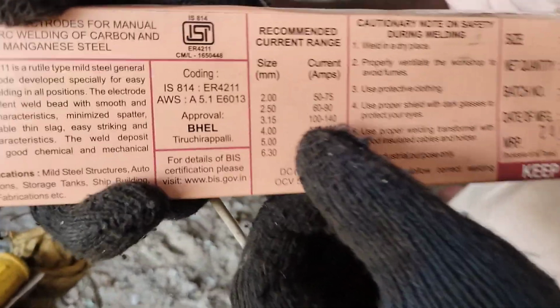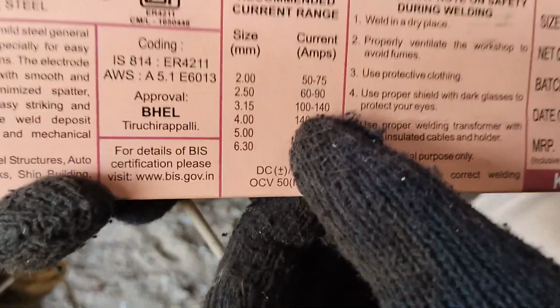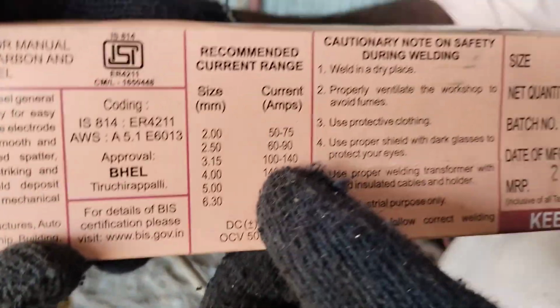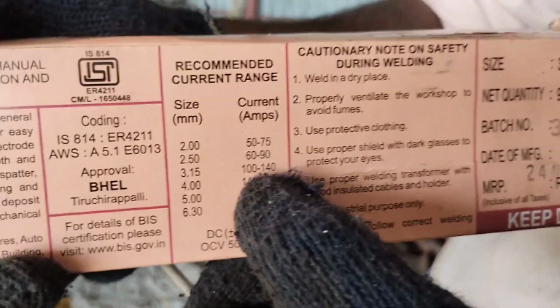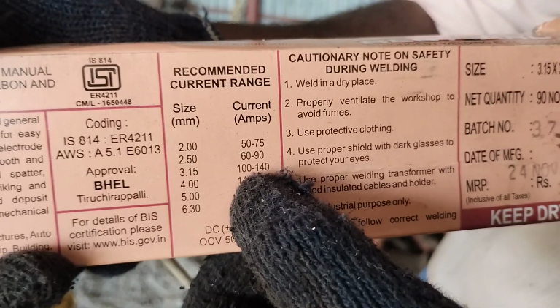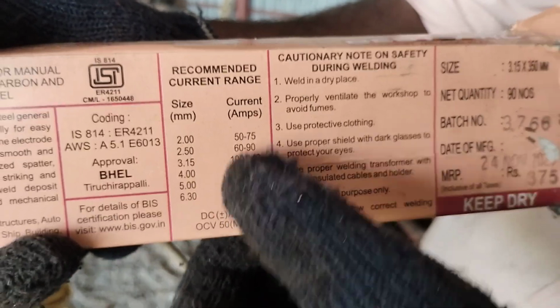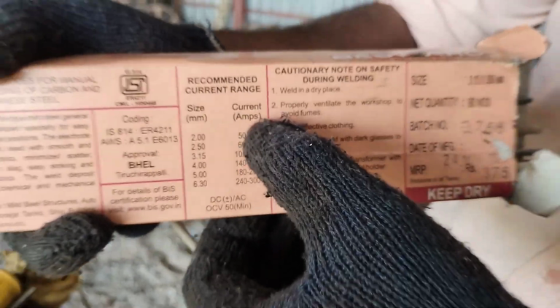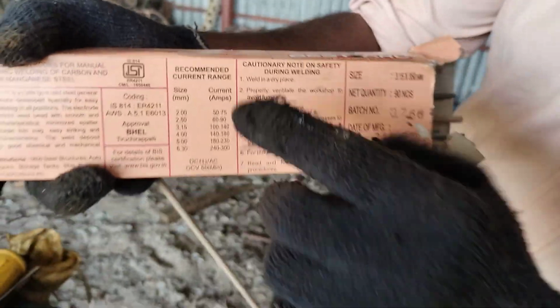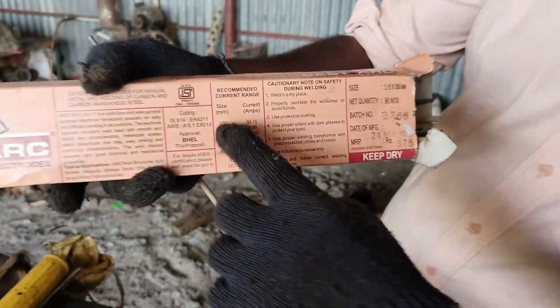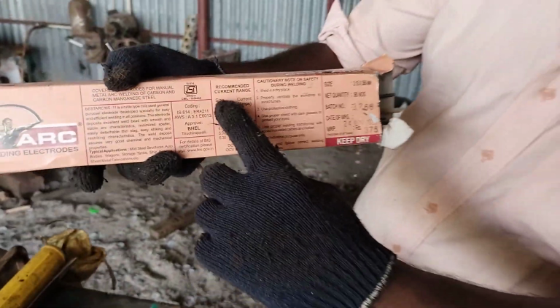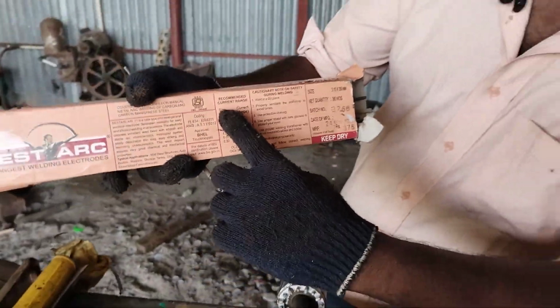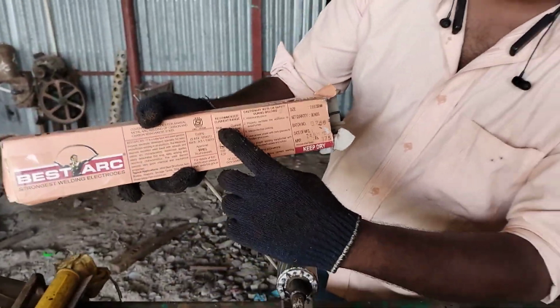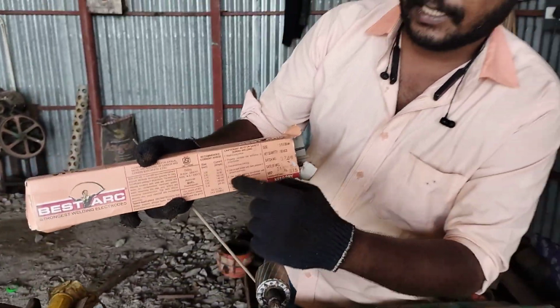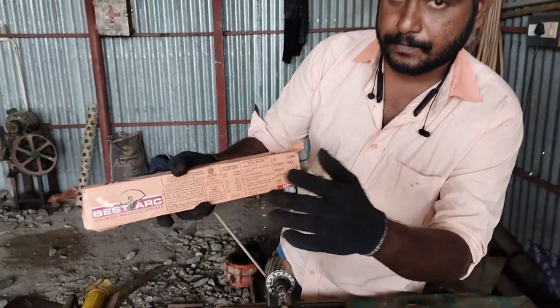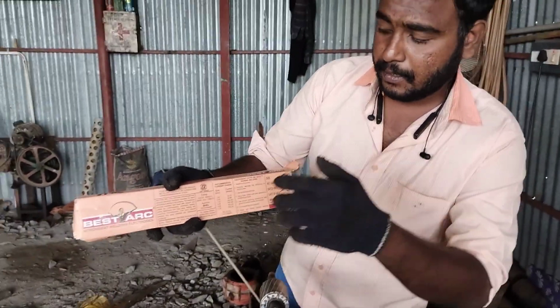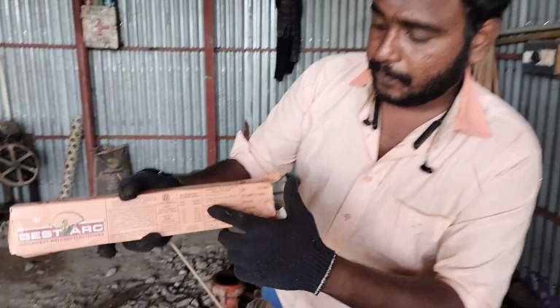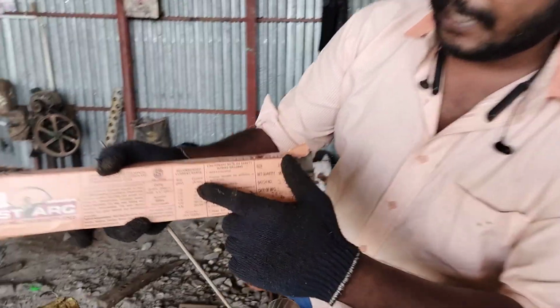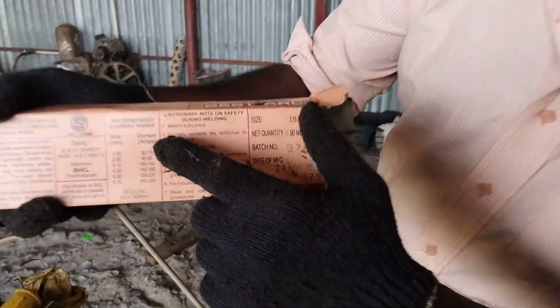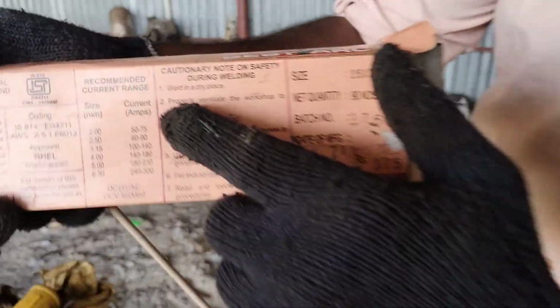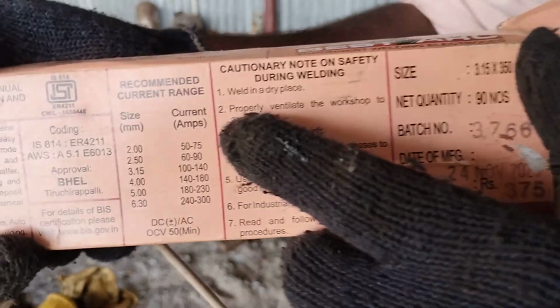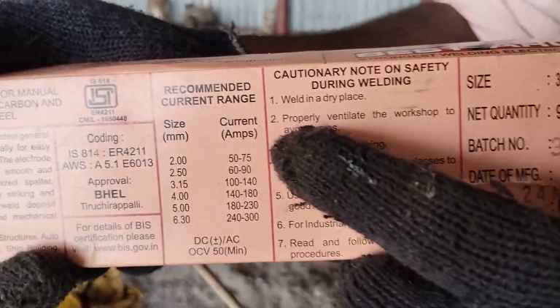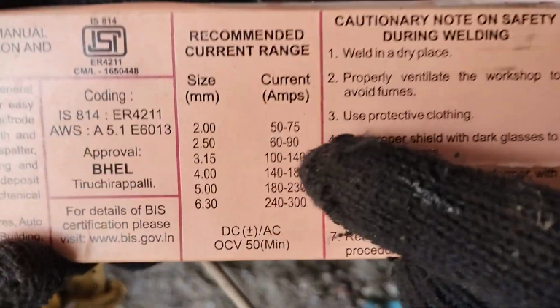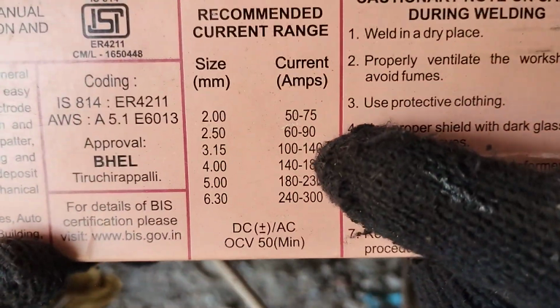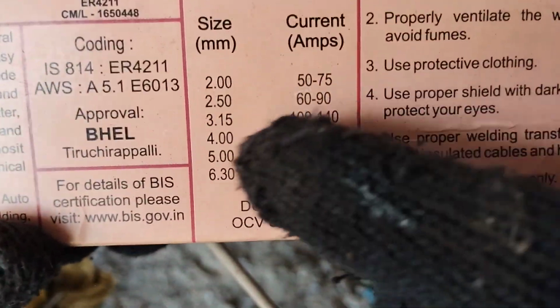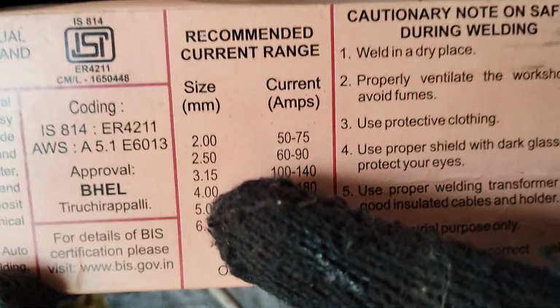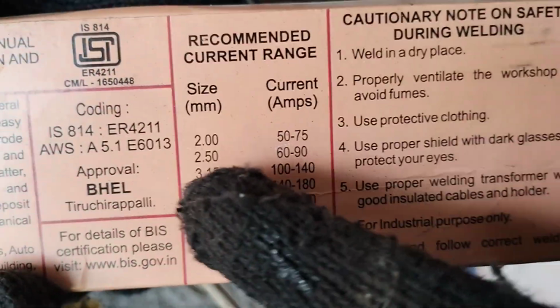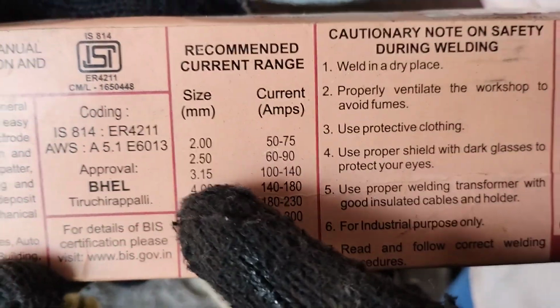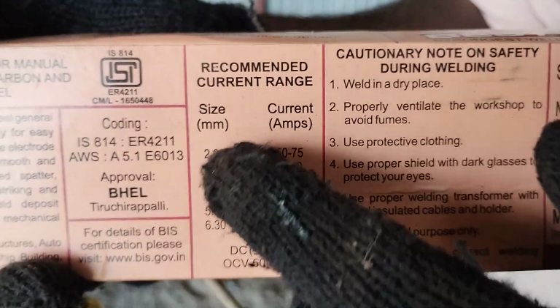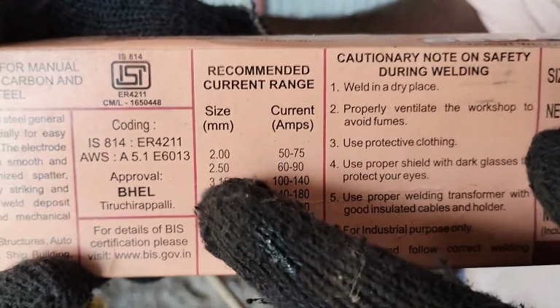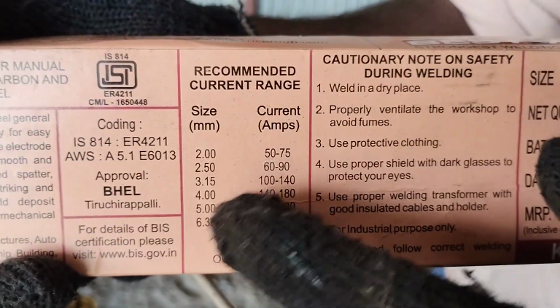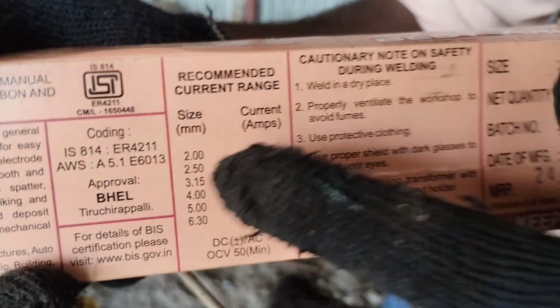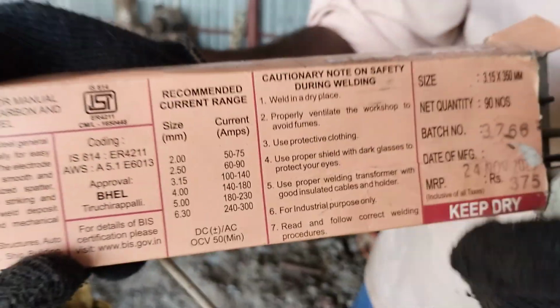If you look at the chart, you want to try the current ampere — you'll see the first size. The welding rod will use the same power. We can calculate how many mm are needed.